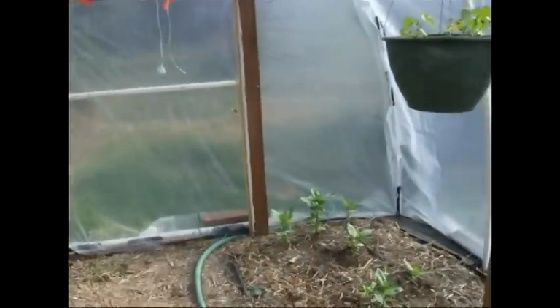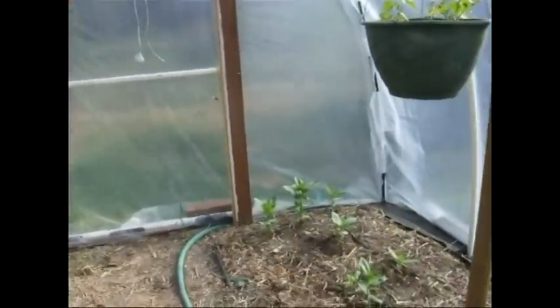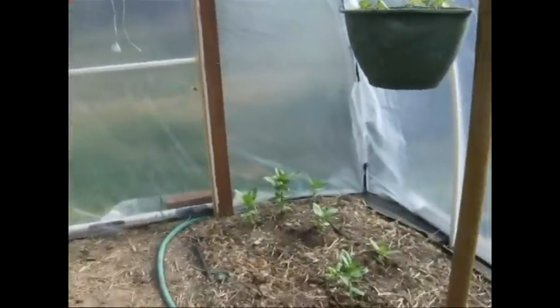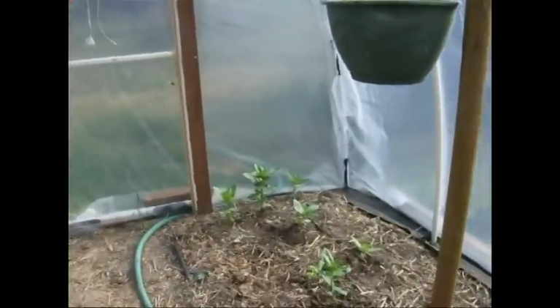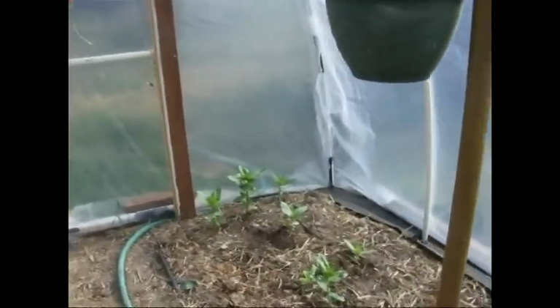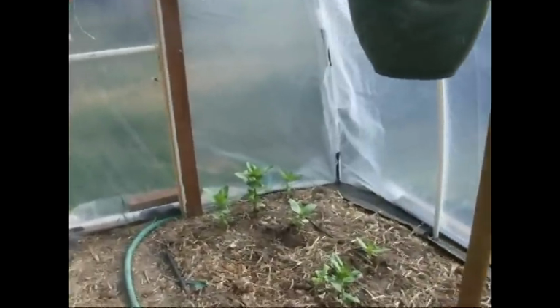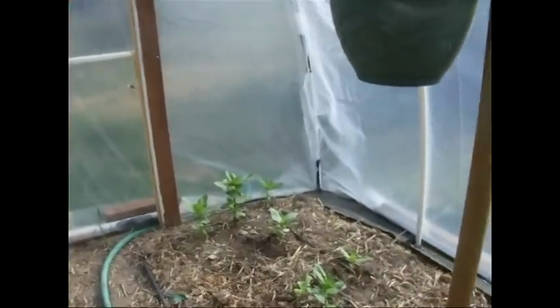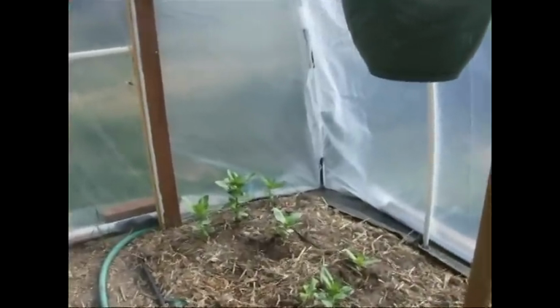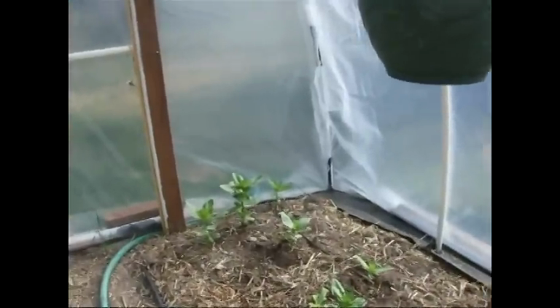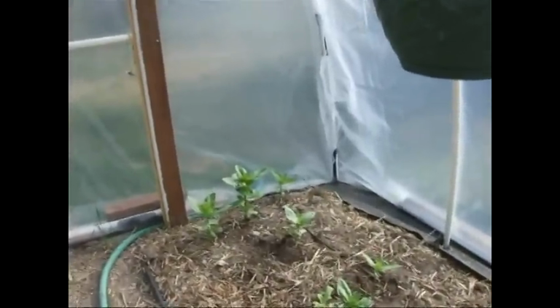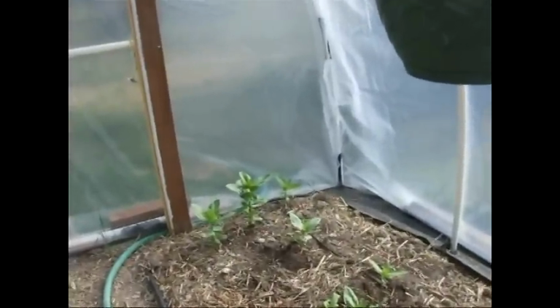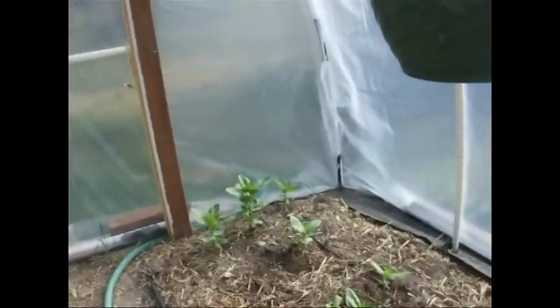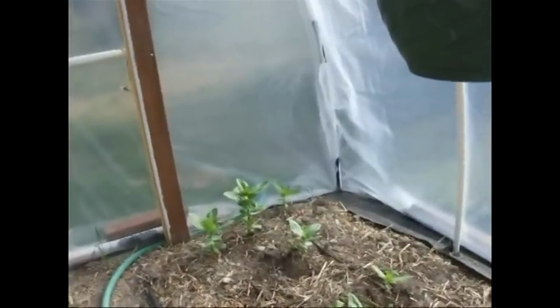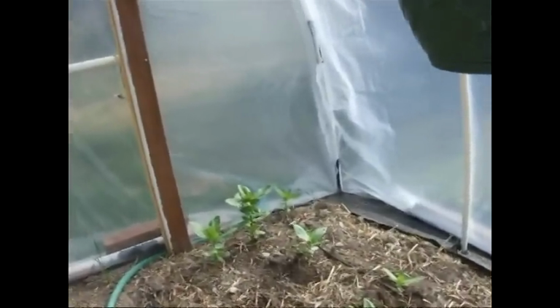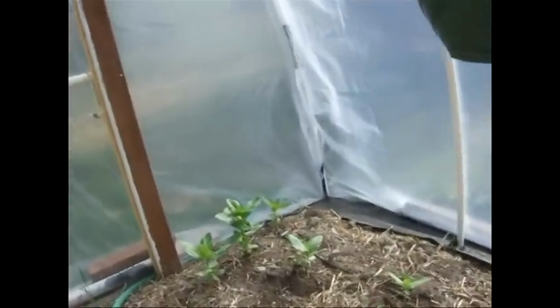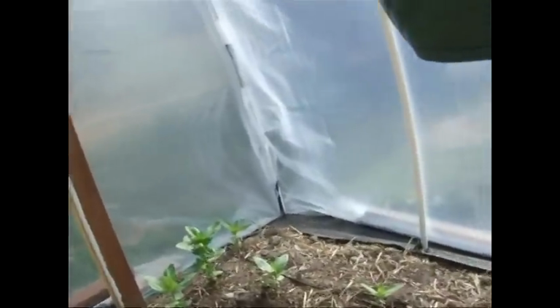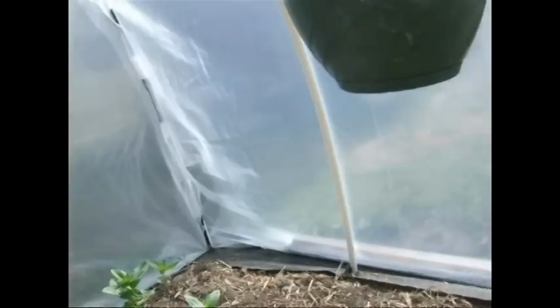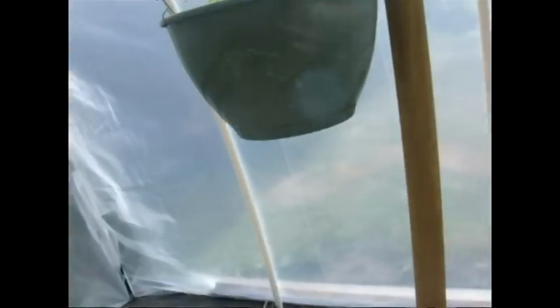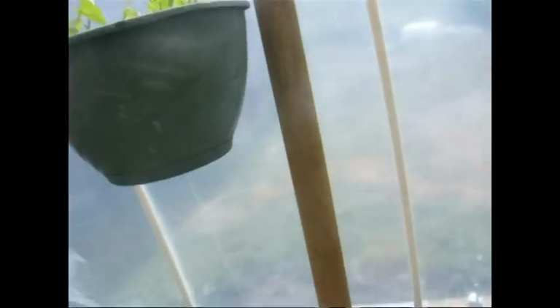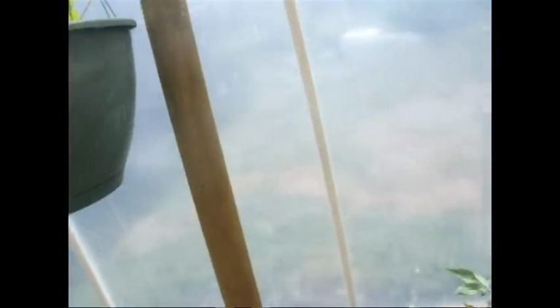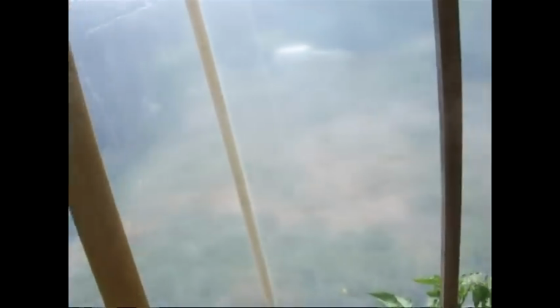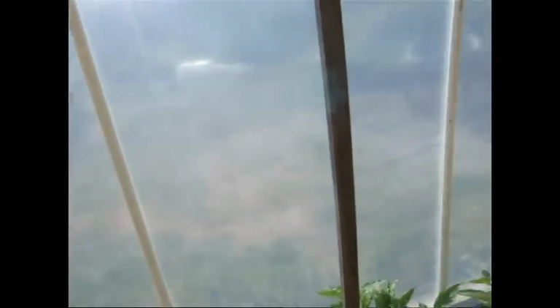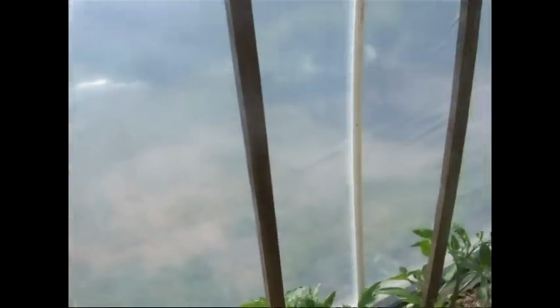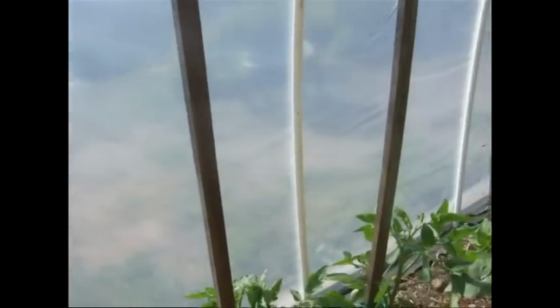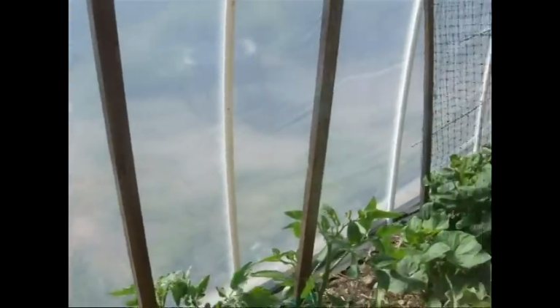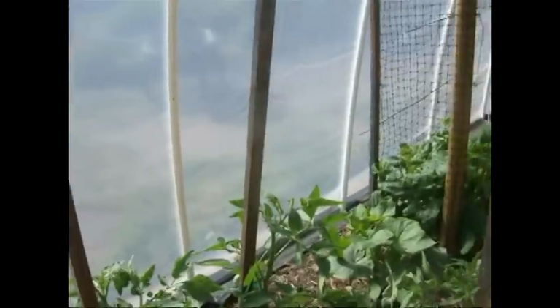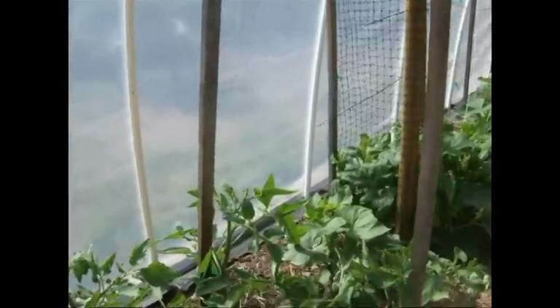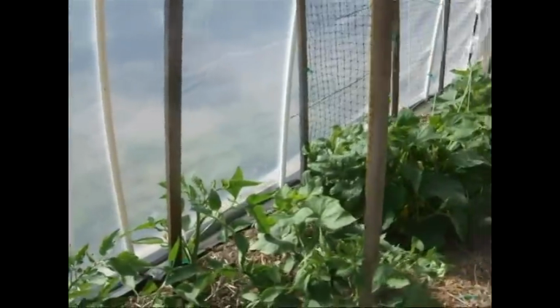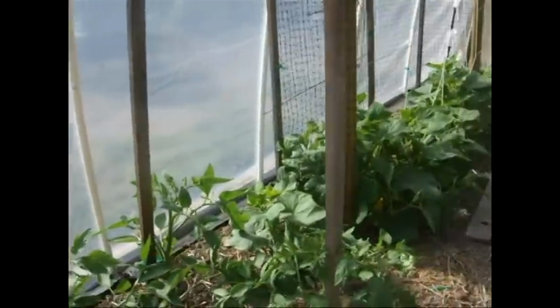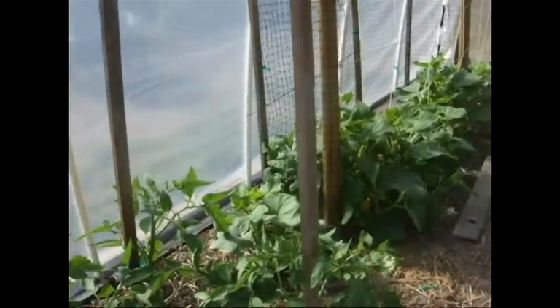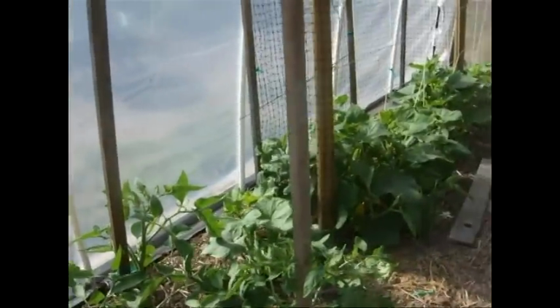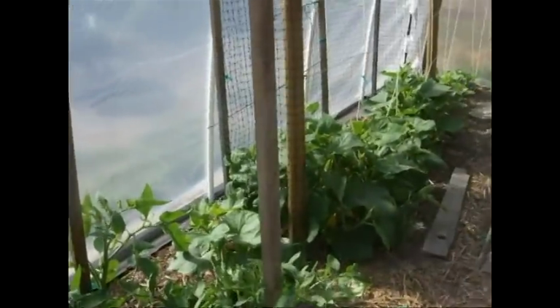Here's some zinnias that were transplanted from outside where they were all dying, and they're now doing better. And then three more kinds of heirloom tomatoes.